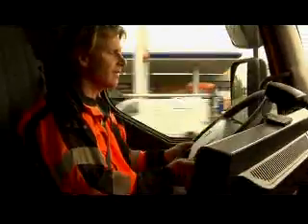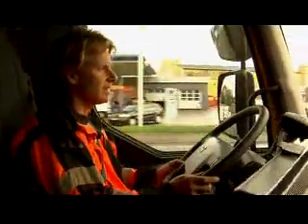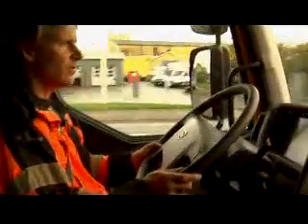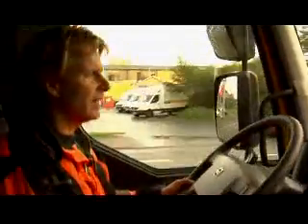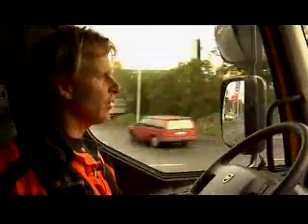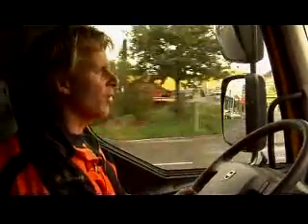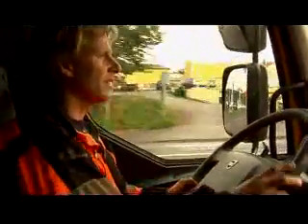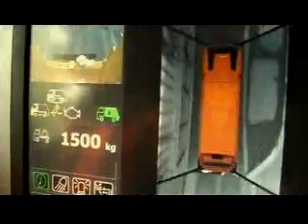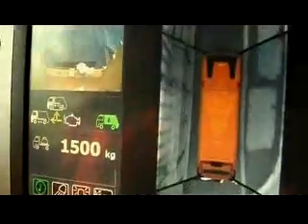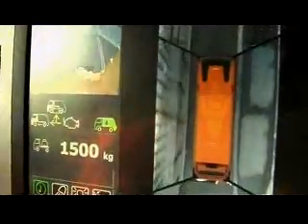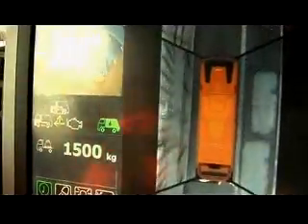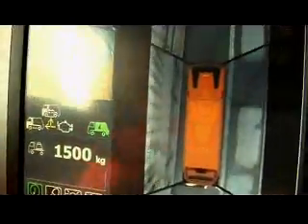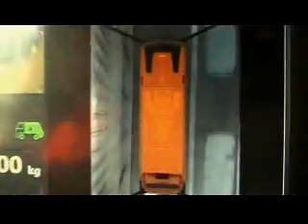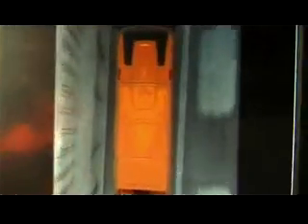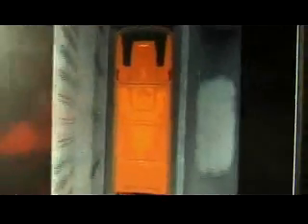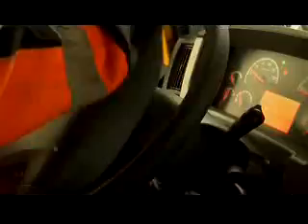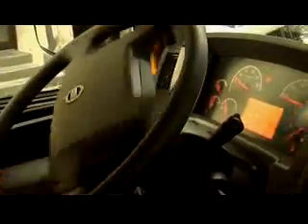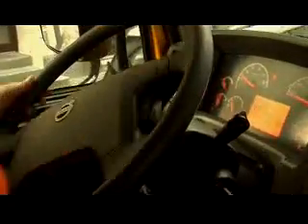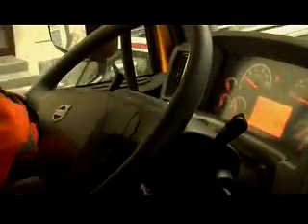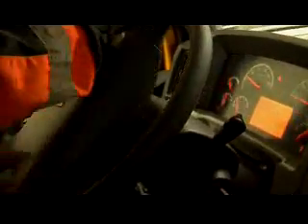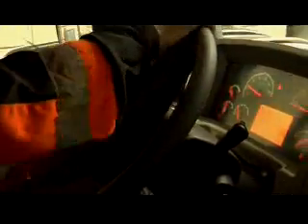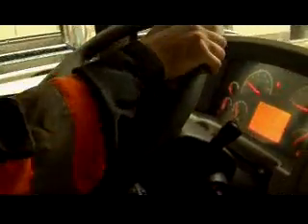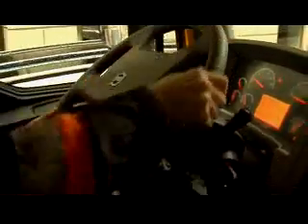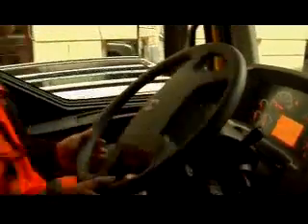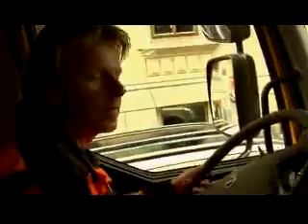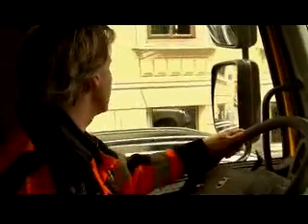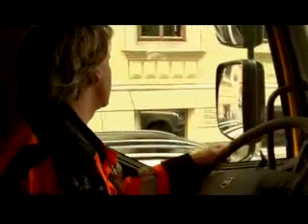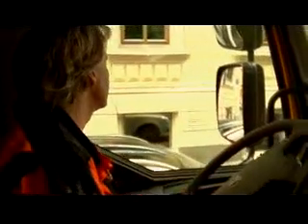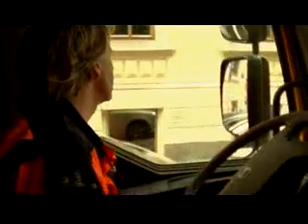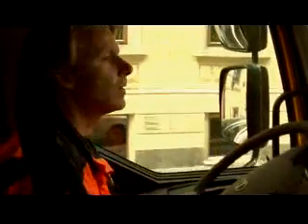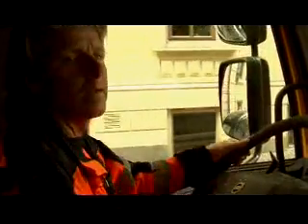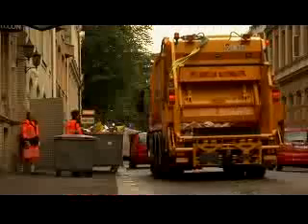He has emptied refuse bins for 20 years. Now he drives the first hybrid refuse truck in the world. Volvo's new hybrid truck combines a diesel engine with an electric motor. At low speeds and when stationary, it's the electric motor that supplies the power.